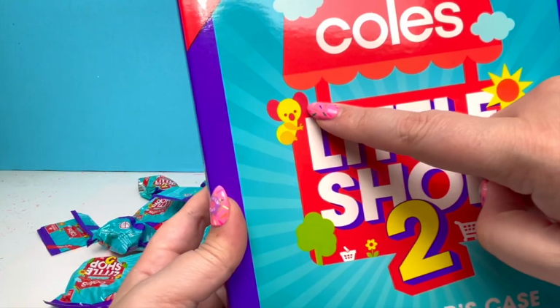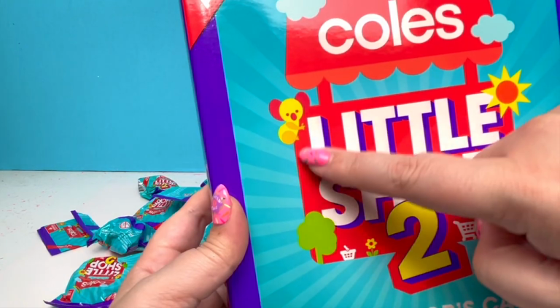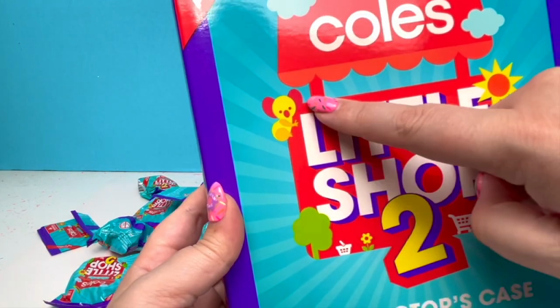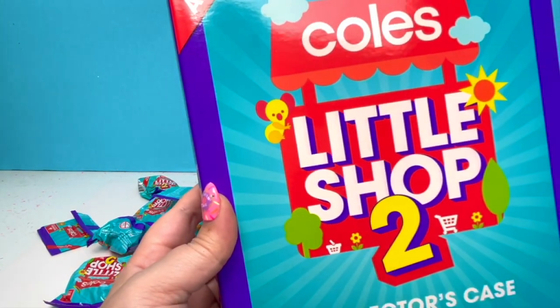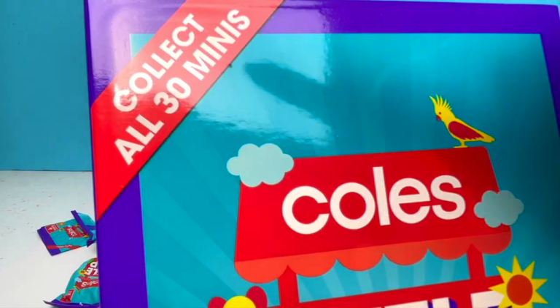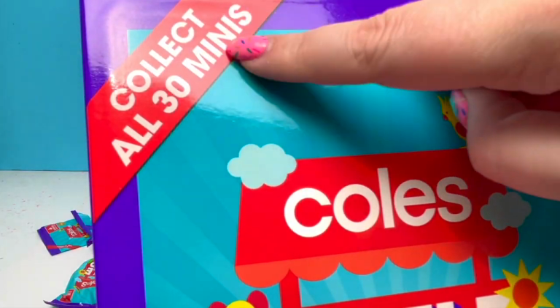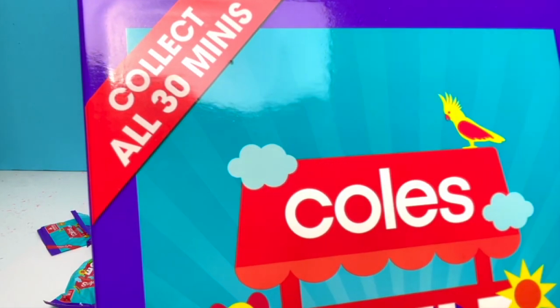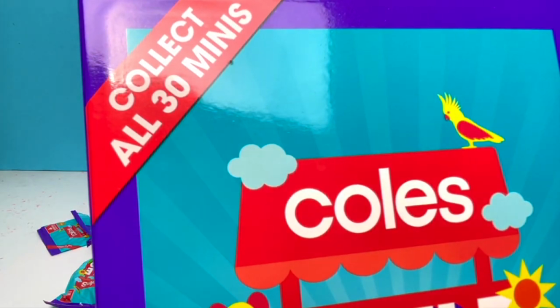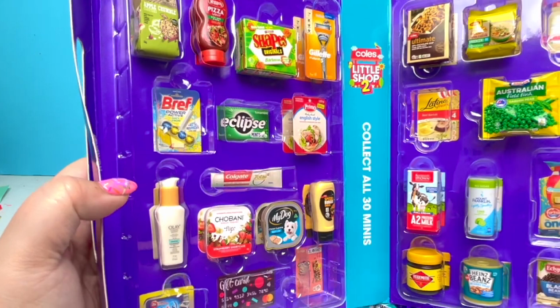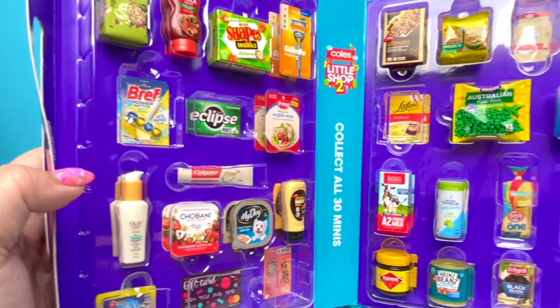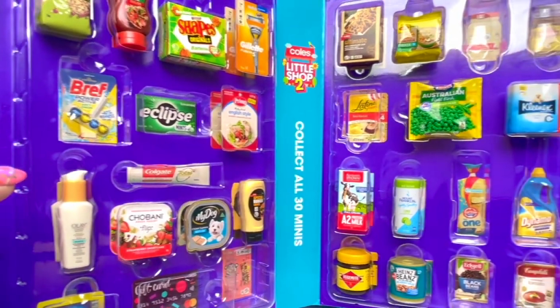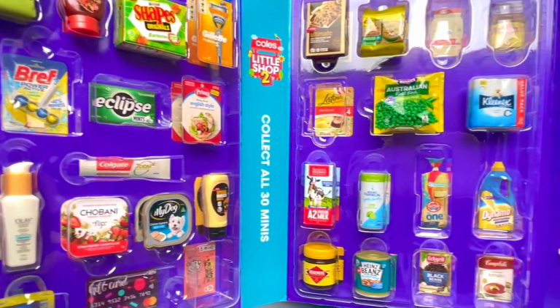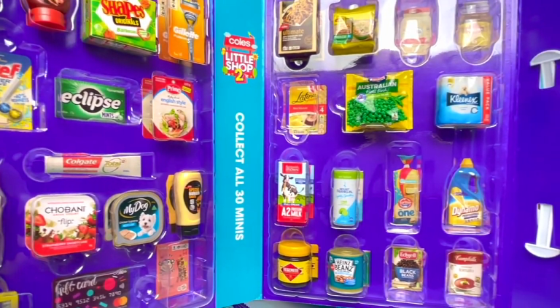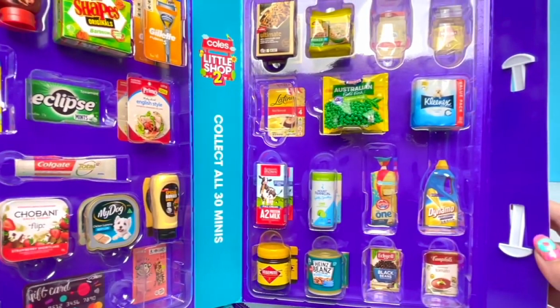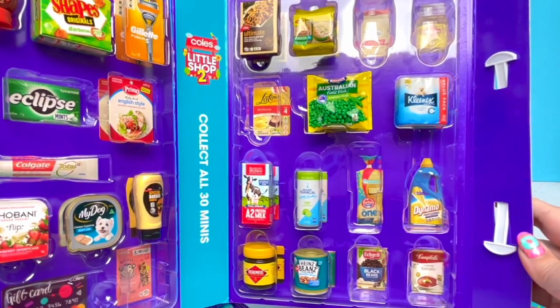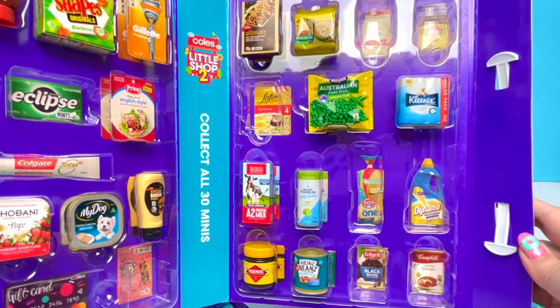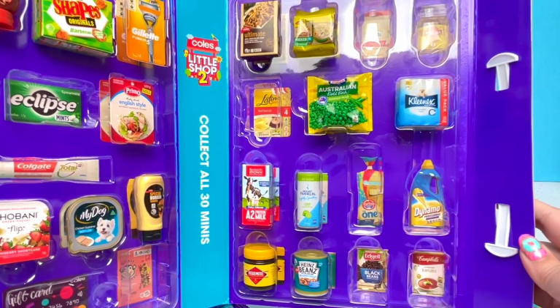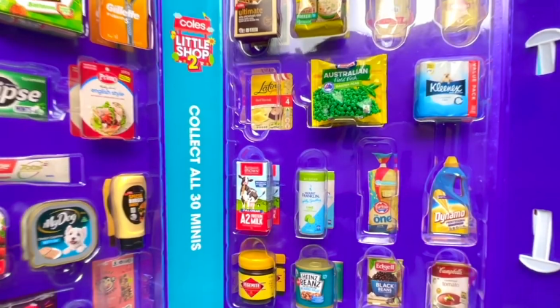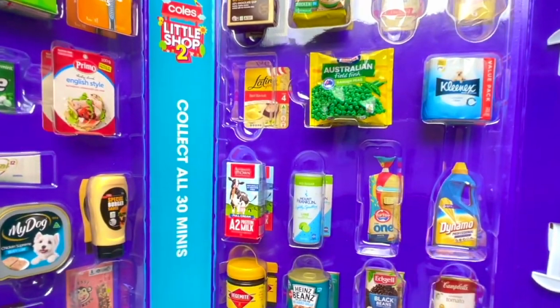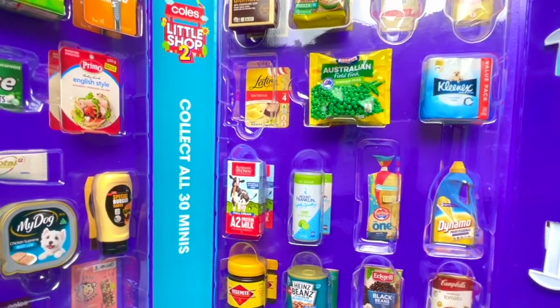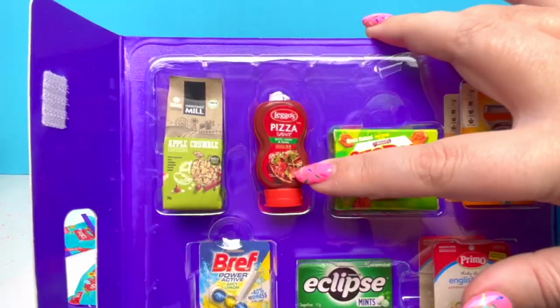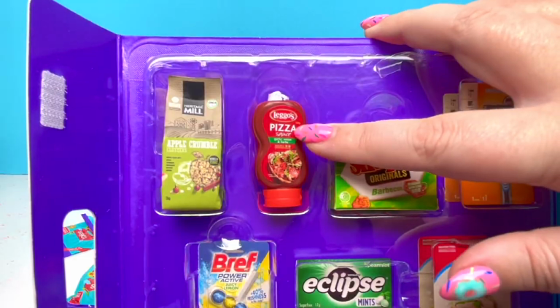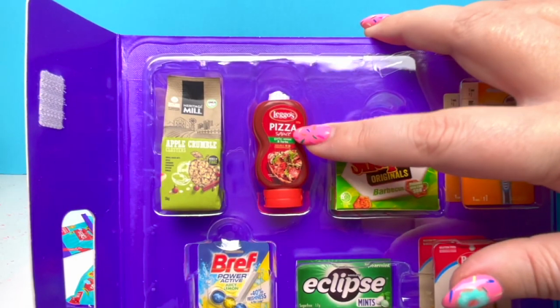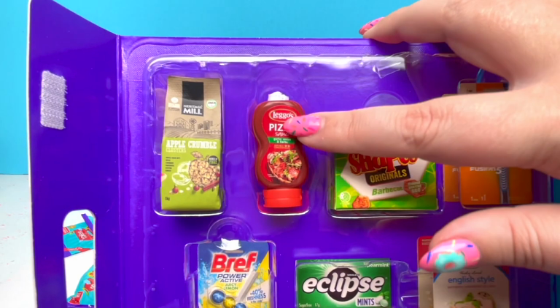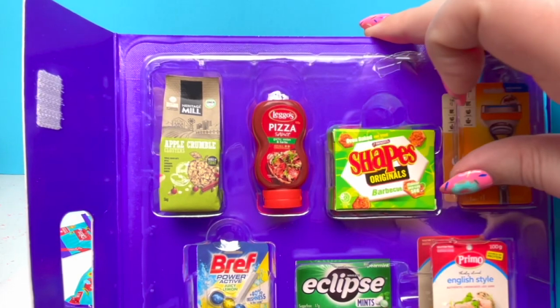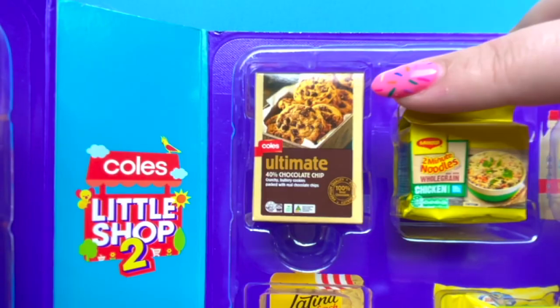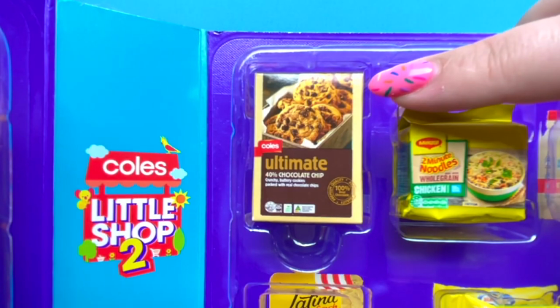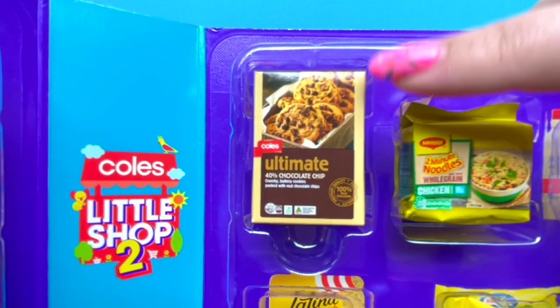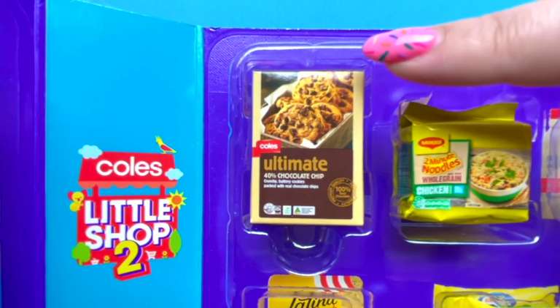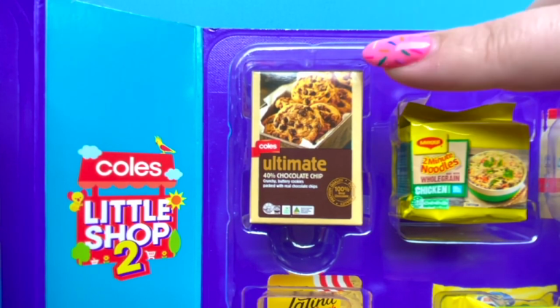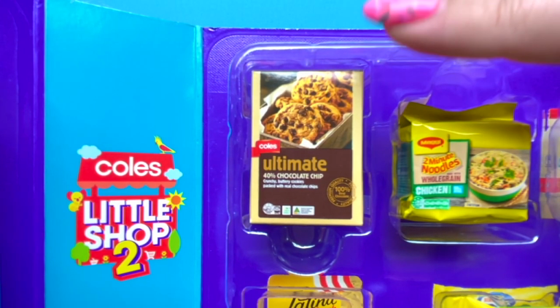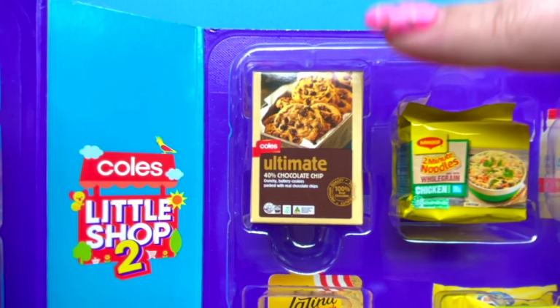Look at the stinking cute little koala. There are 30 minis to collect. Here's my collector's case so far. There are so many products left I need to unbox. But look at all these cool products! That pizza sauce and like a ketchup bottle. Ultimate chocolate chip — this looks so scrumptious!